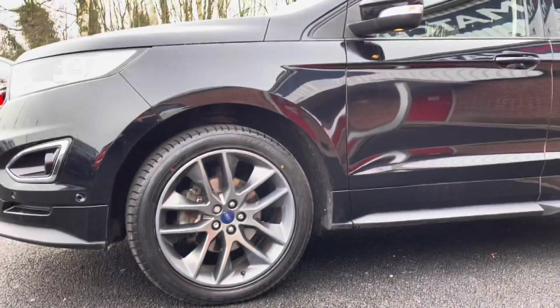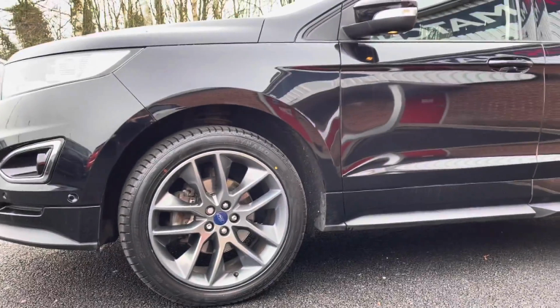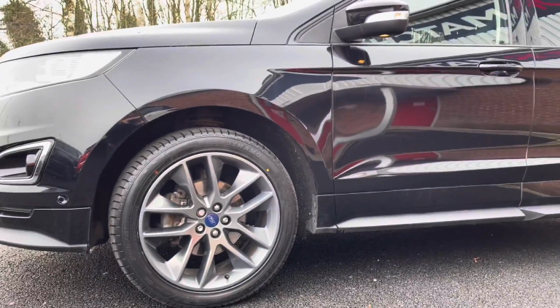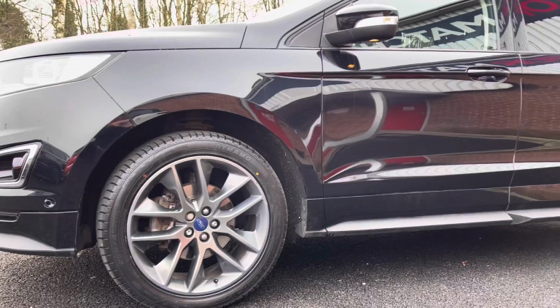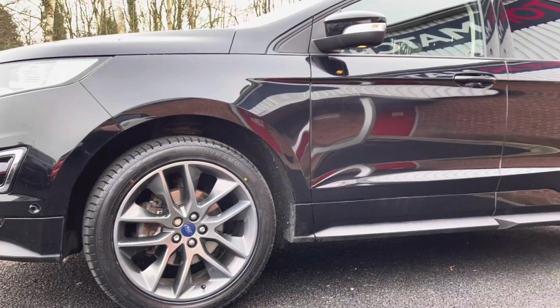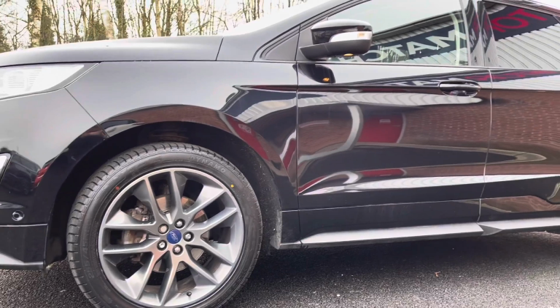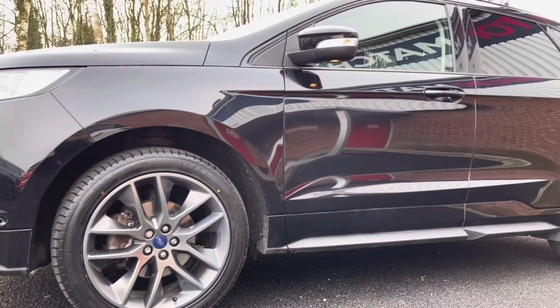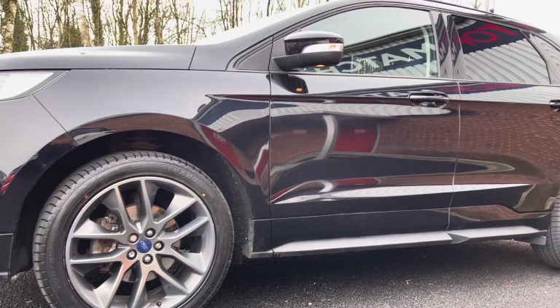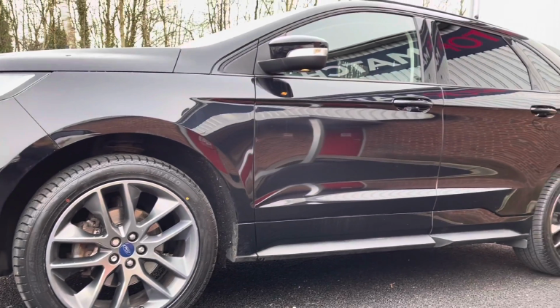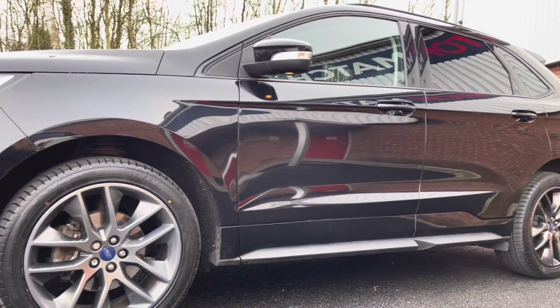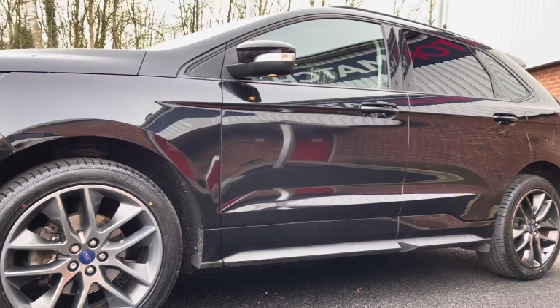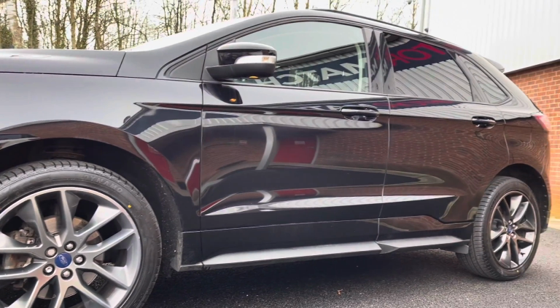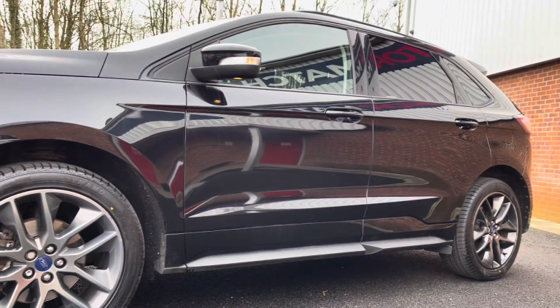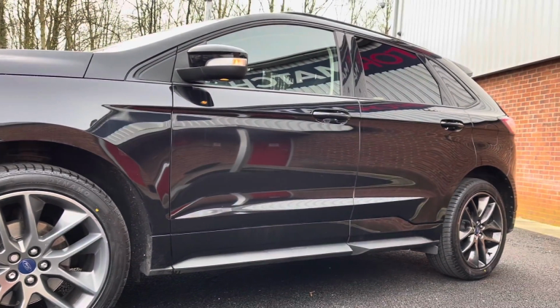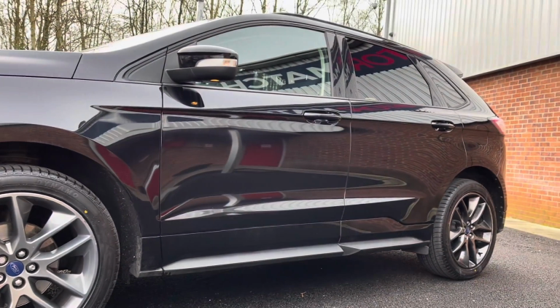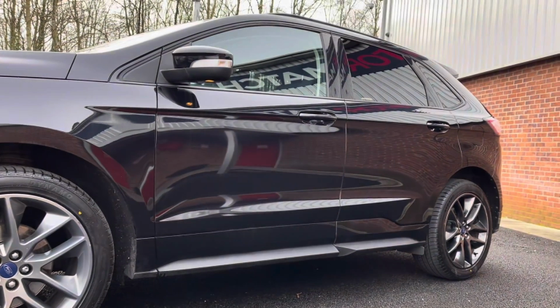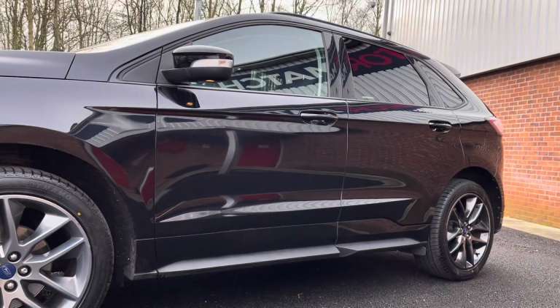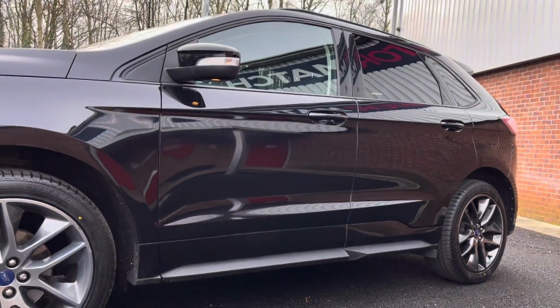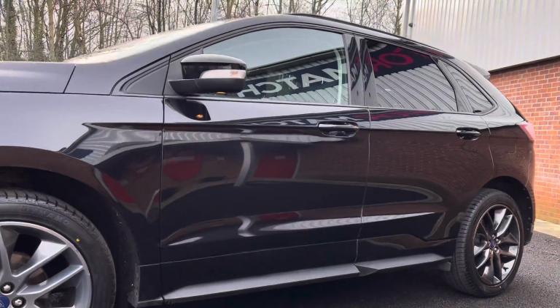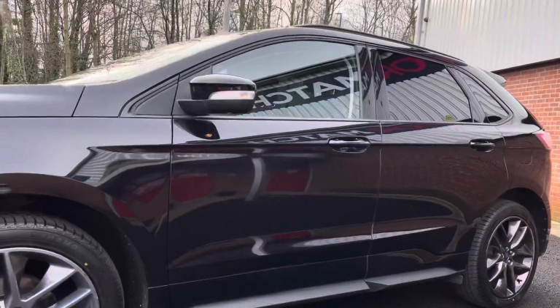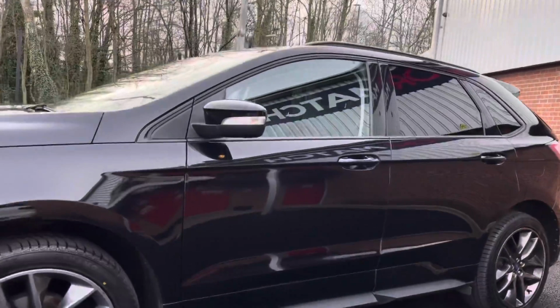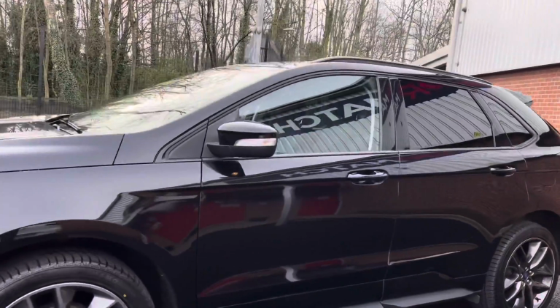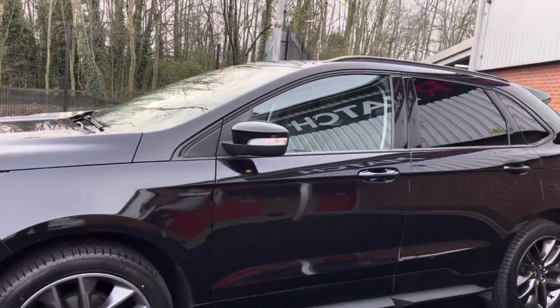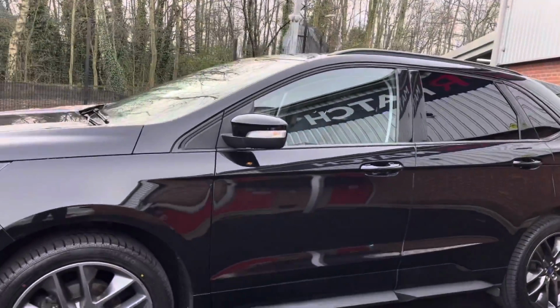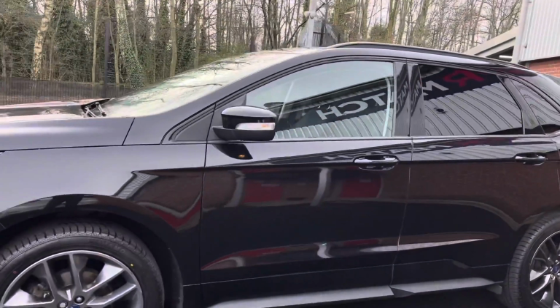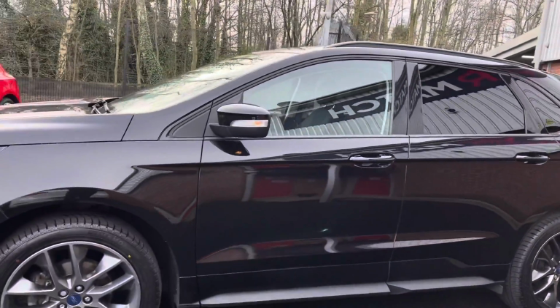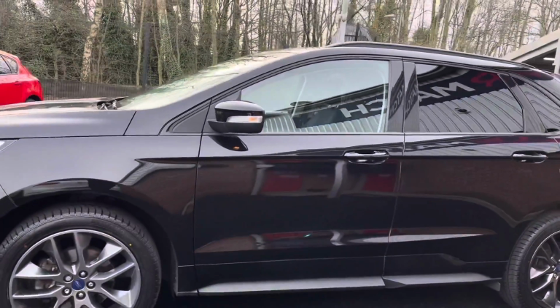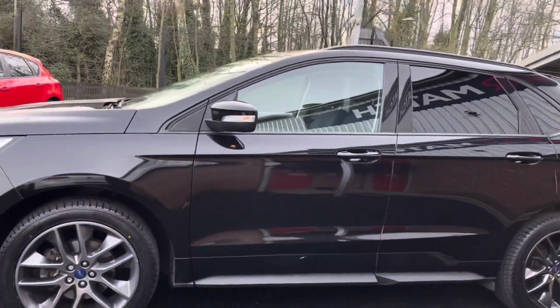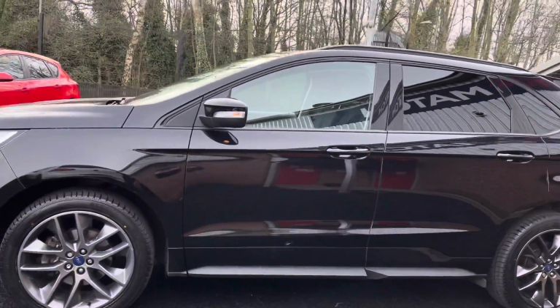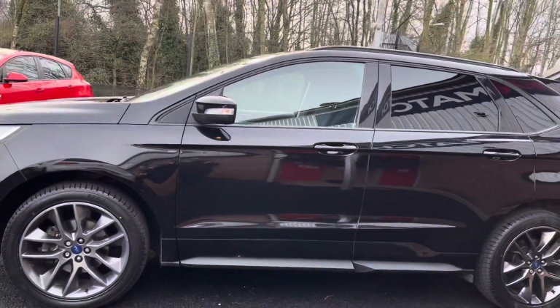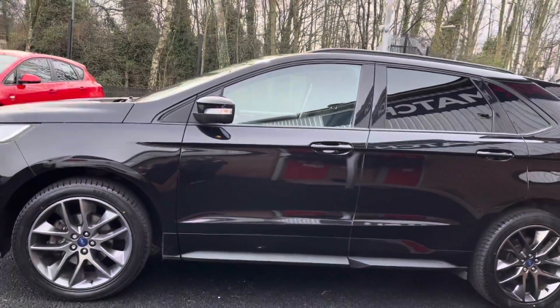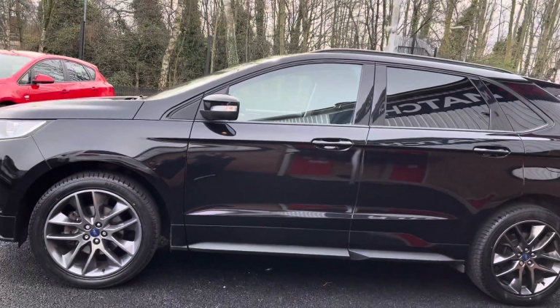You do have your power folding exterior door mirrors, which come alongside your black roof rails, giving it that stylish and sleek exterior finish.